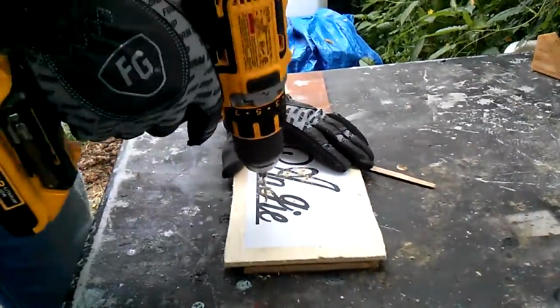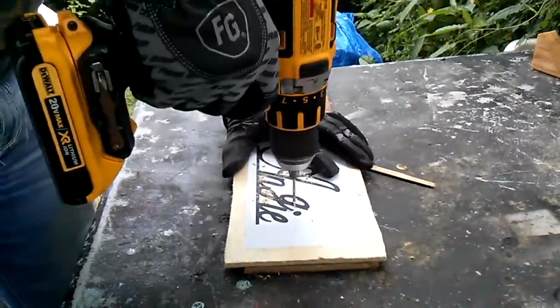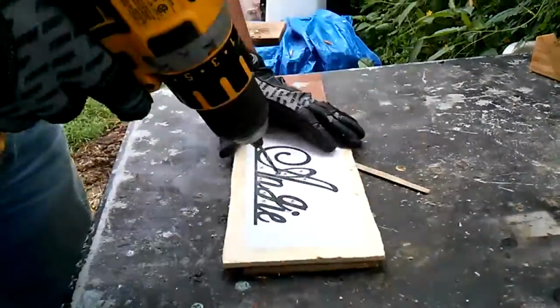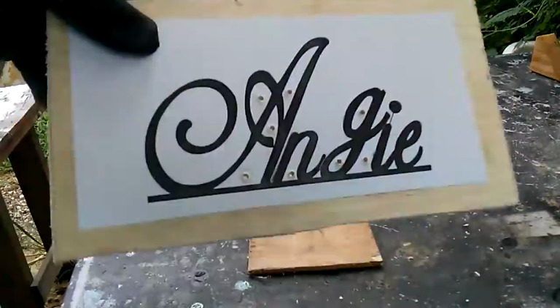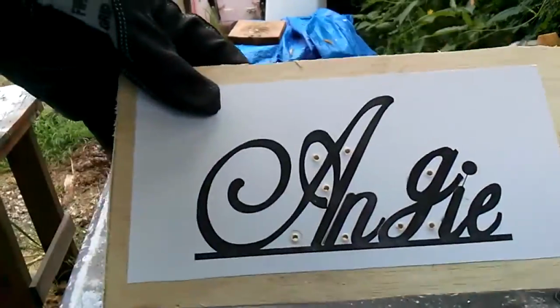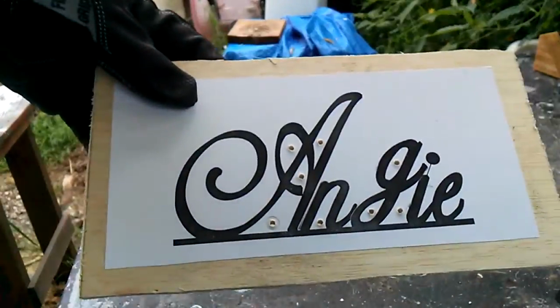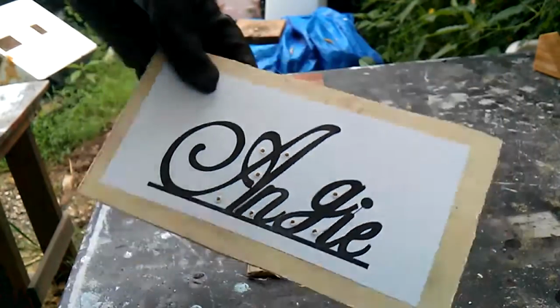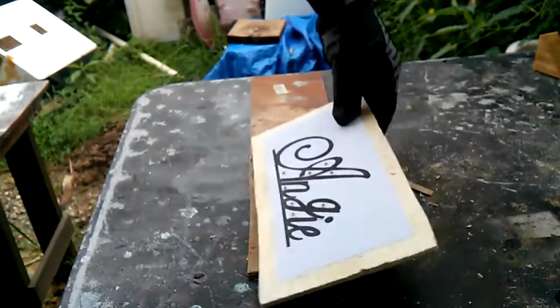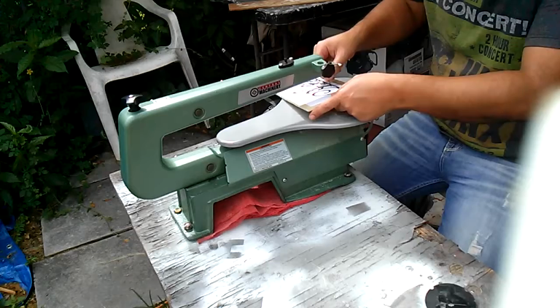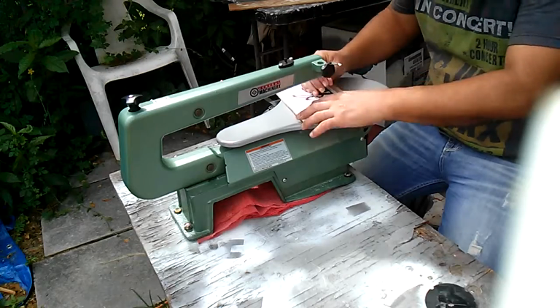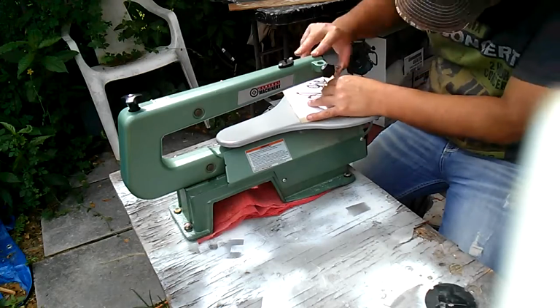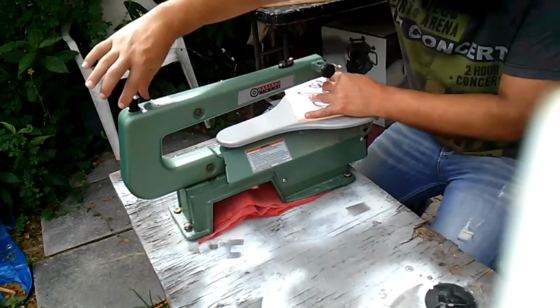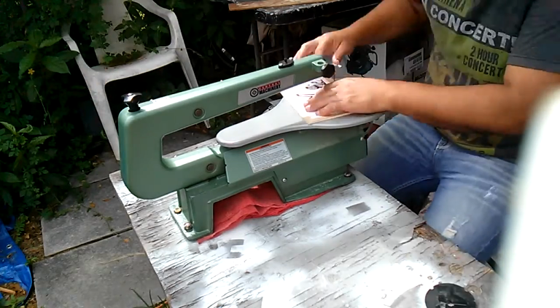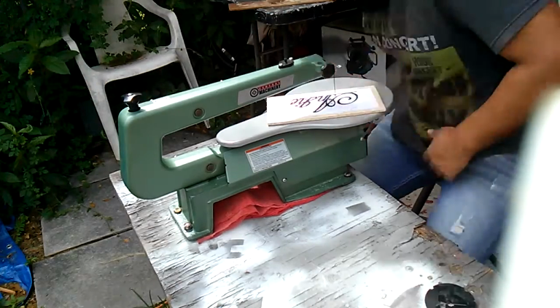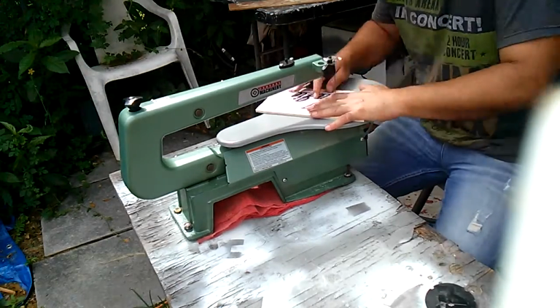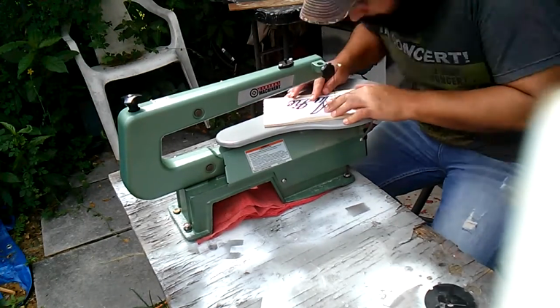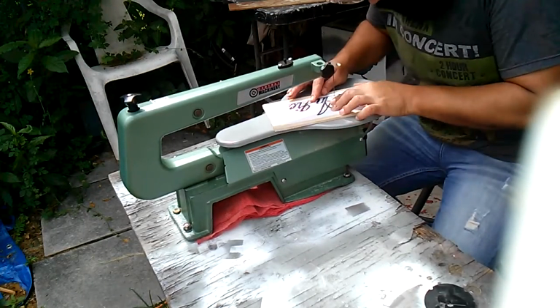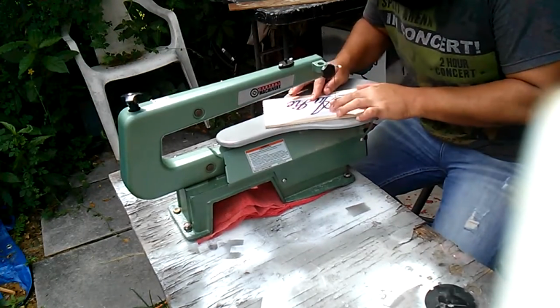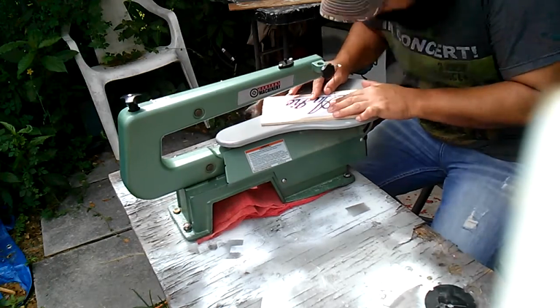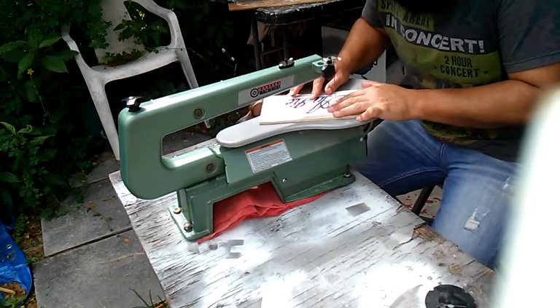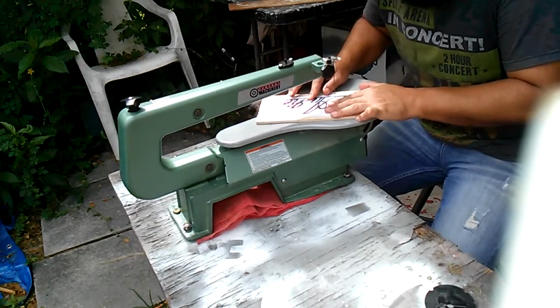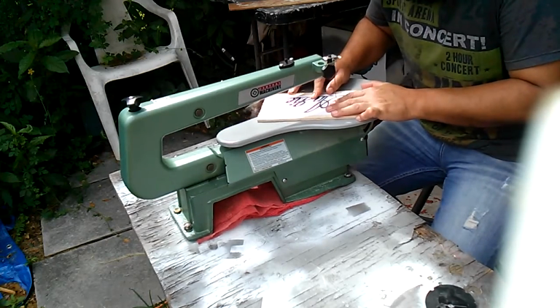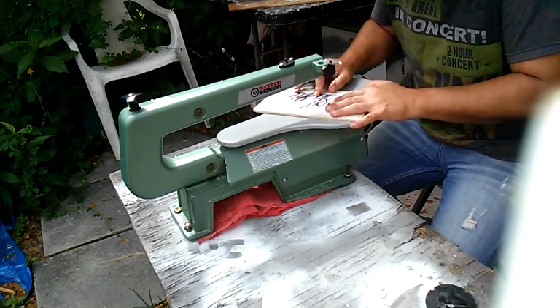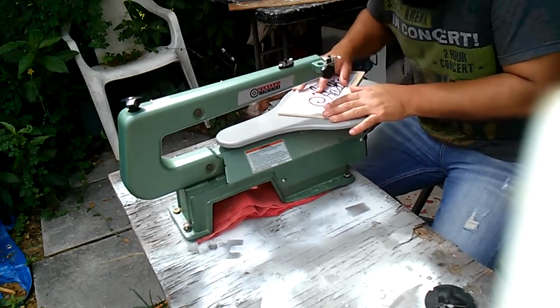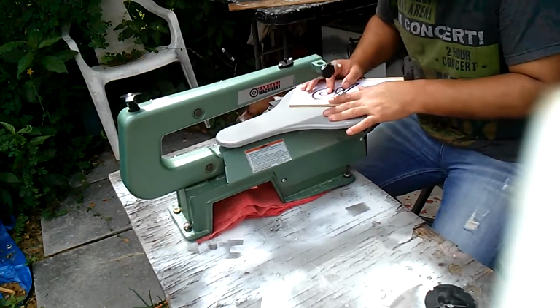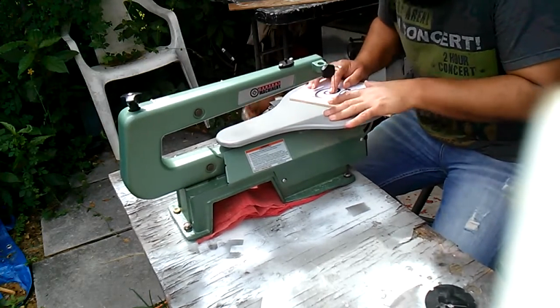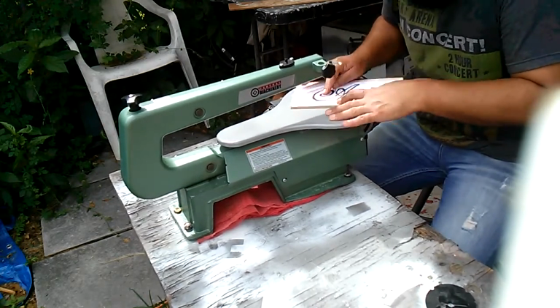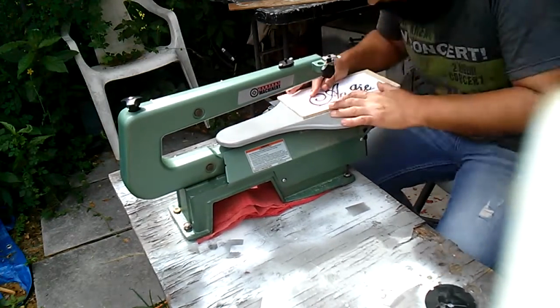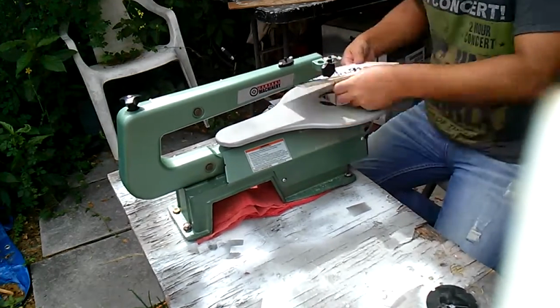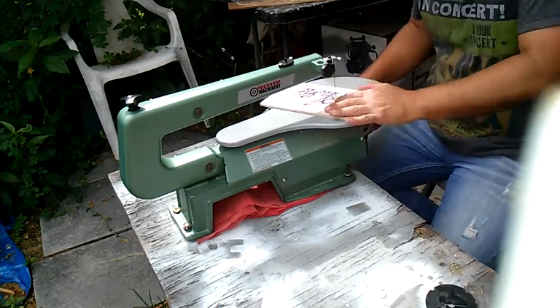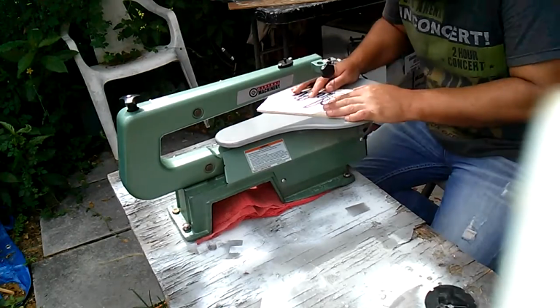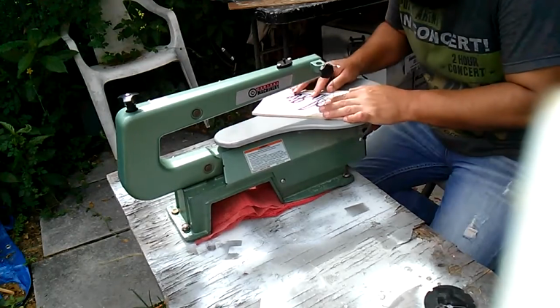And then it's over to the scroll saw. The scroll saw is tedious work actually, and you have to sit there and try to stay in the lines as much as possible.